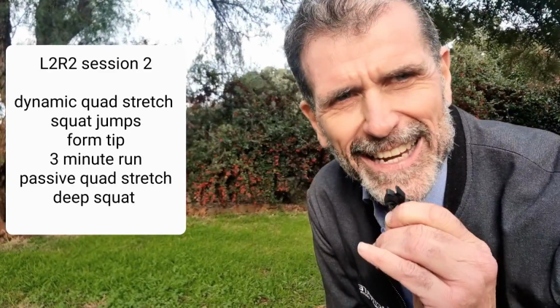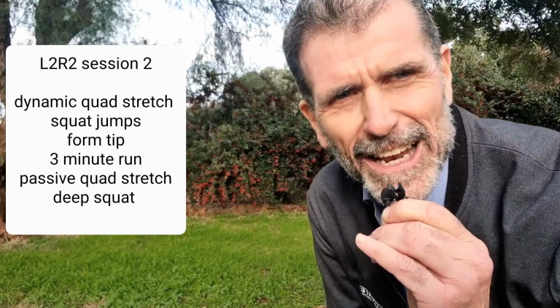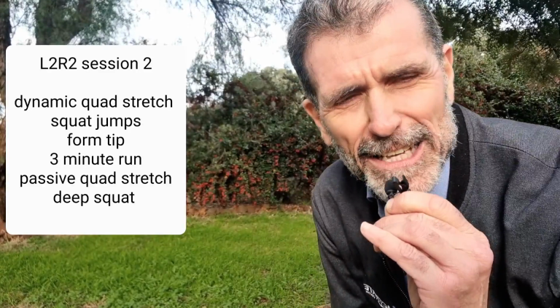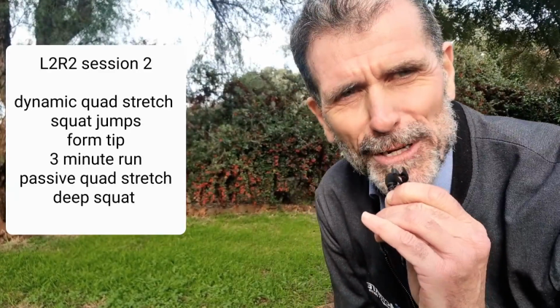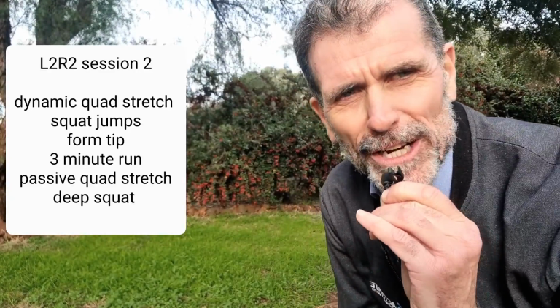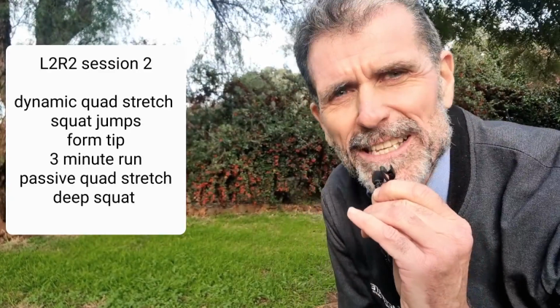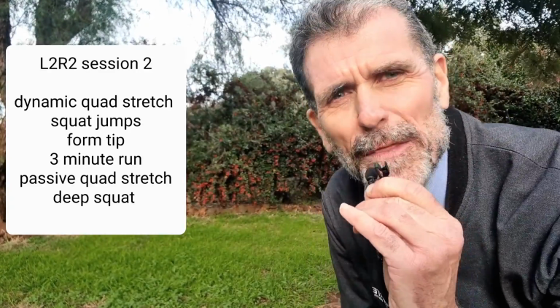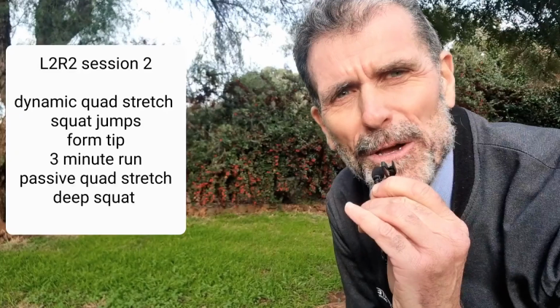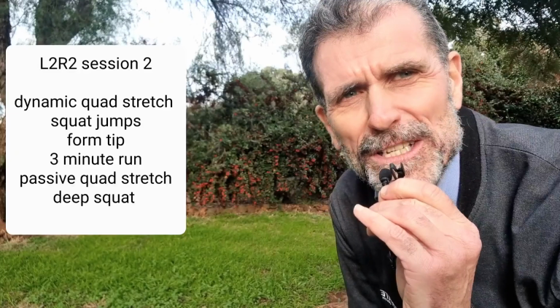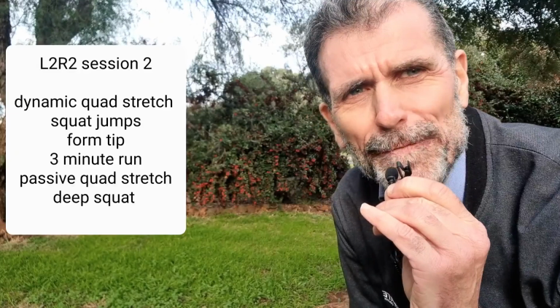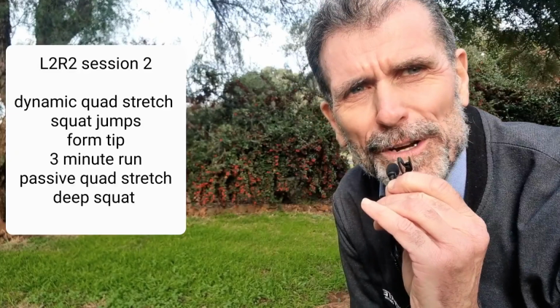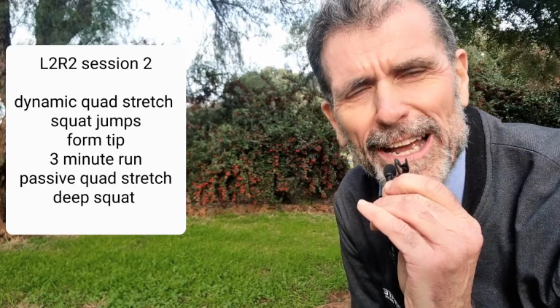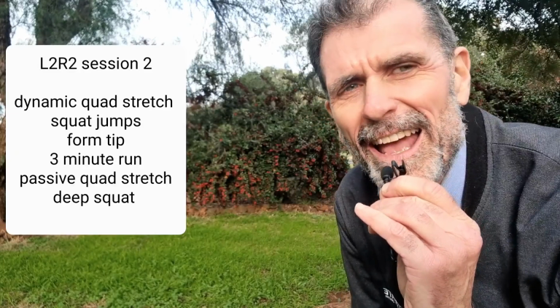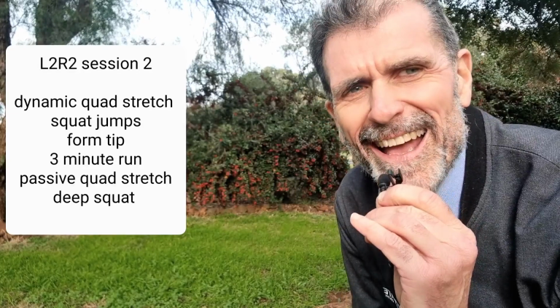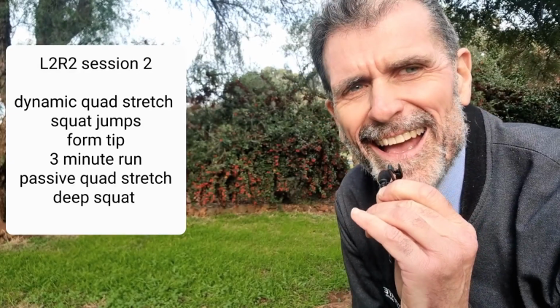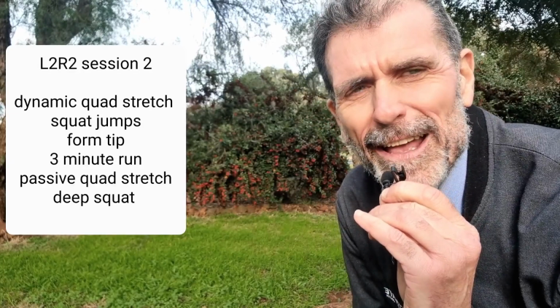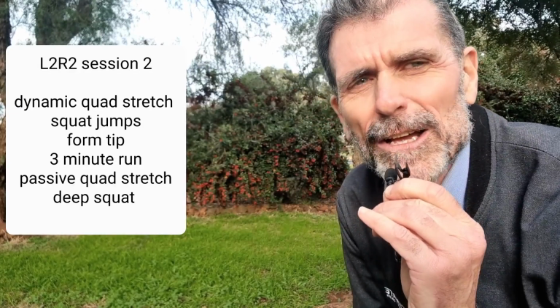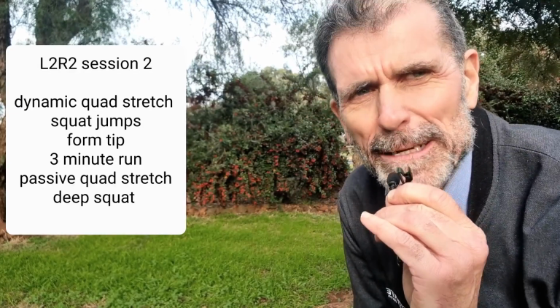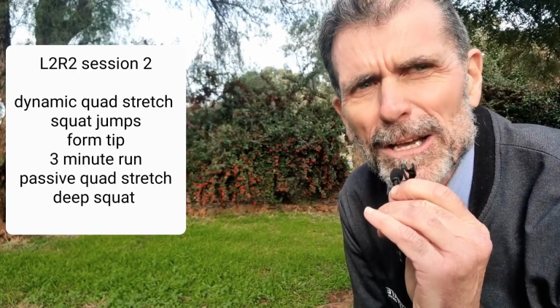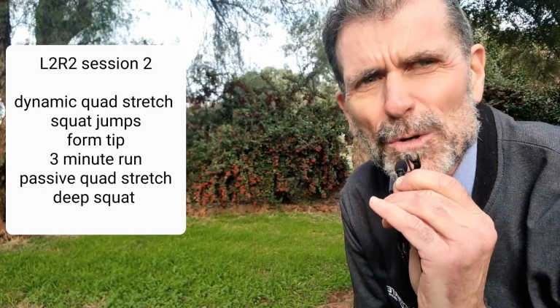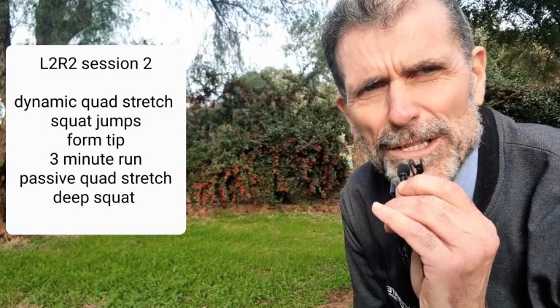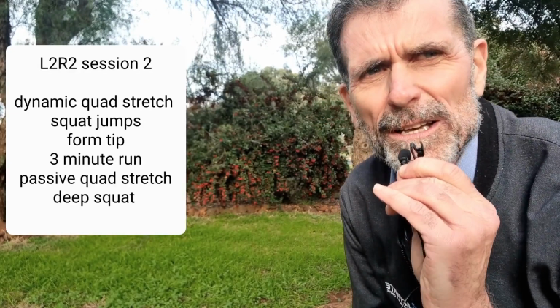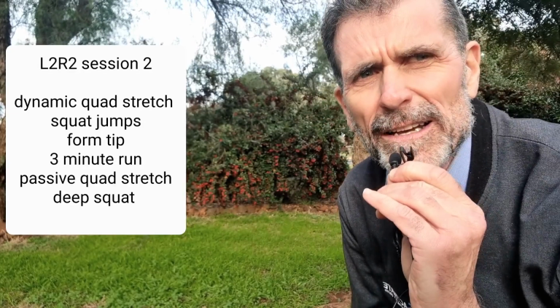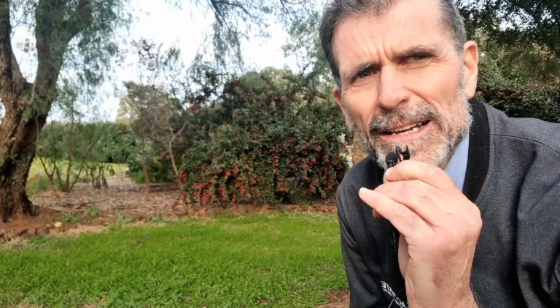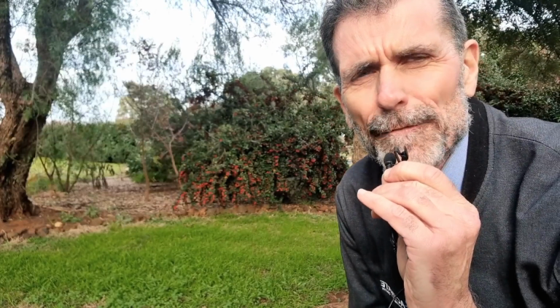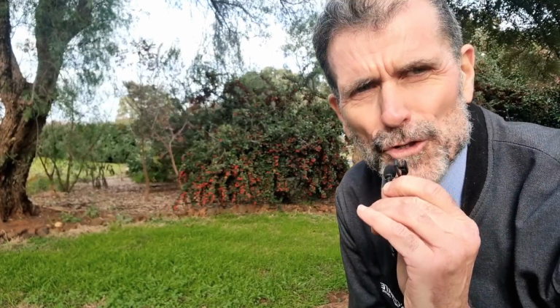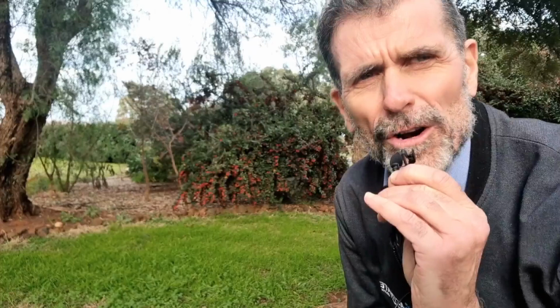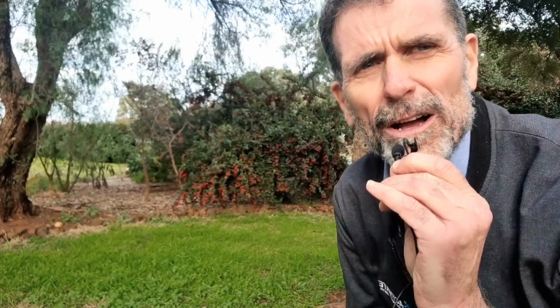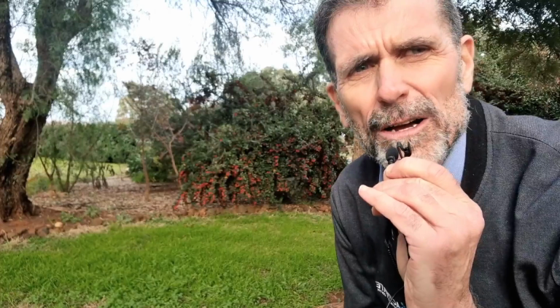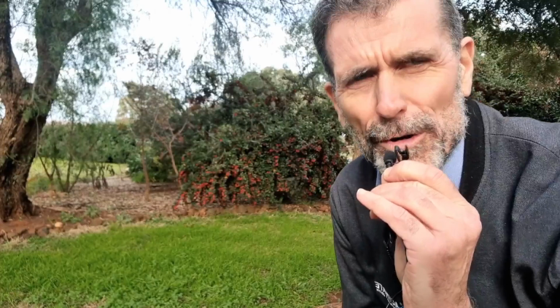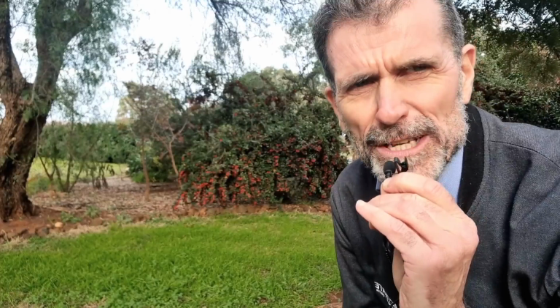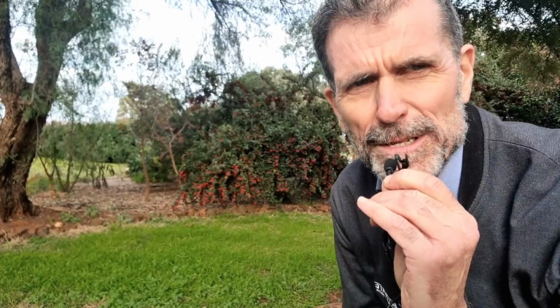And last but not least, the bonus tip for today: deep squats for stronger quadriceps.